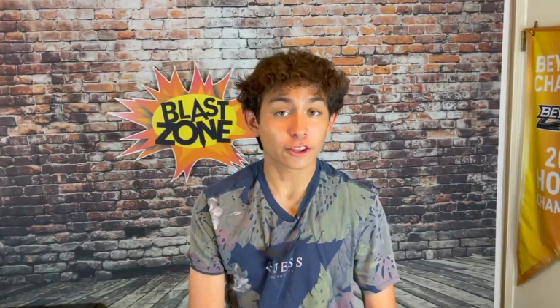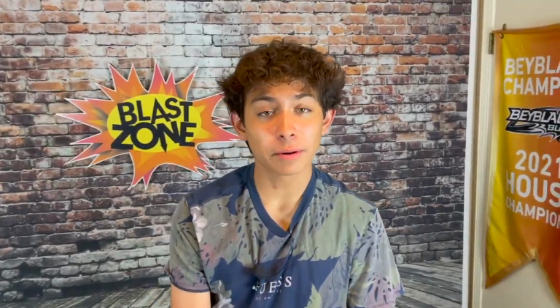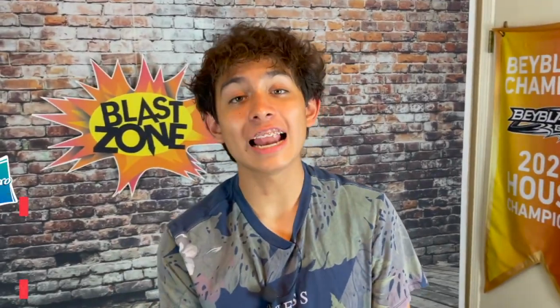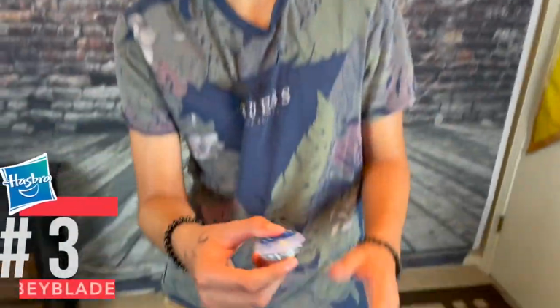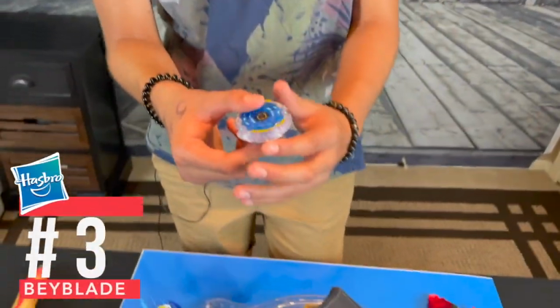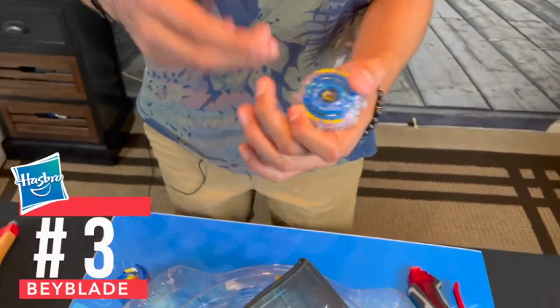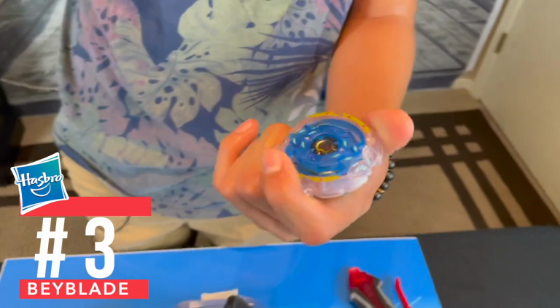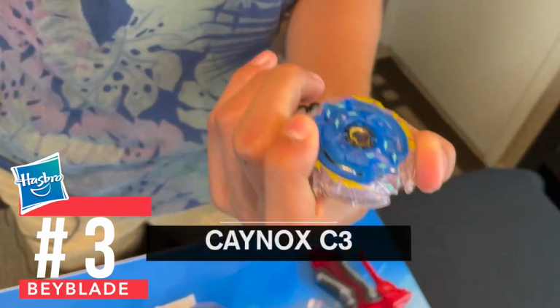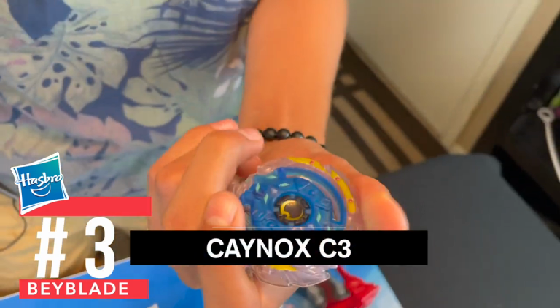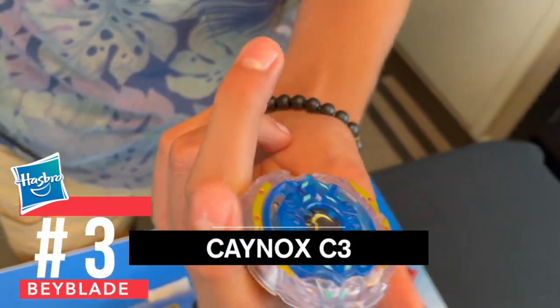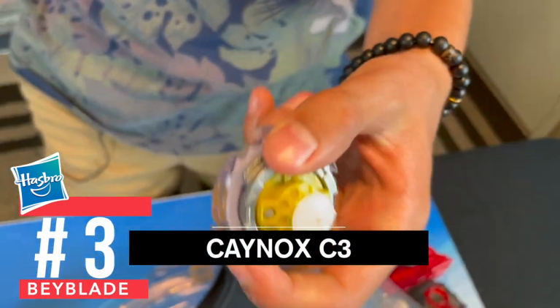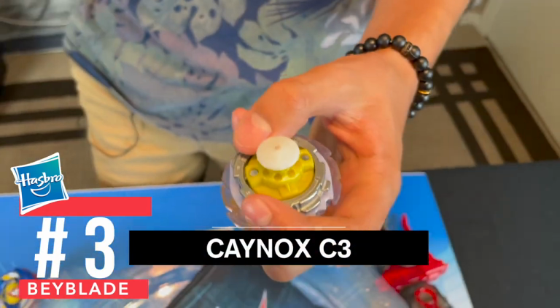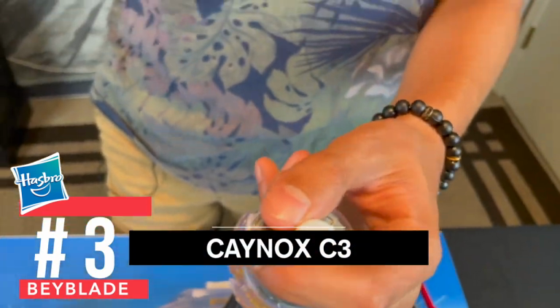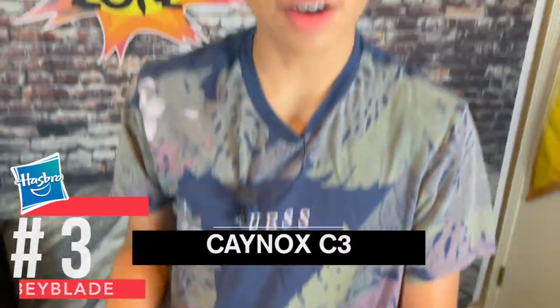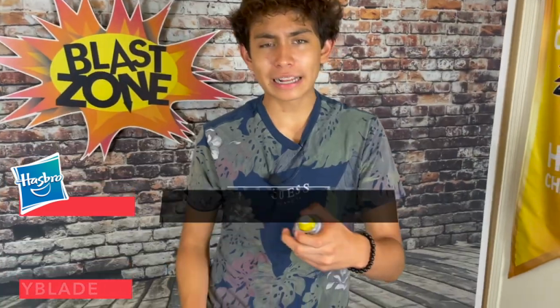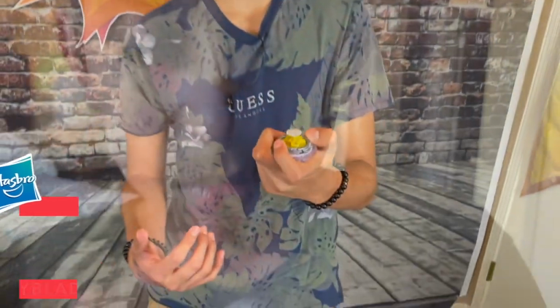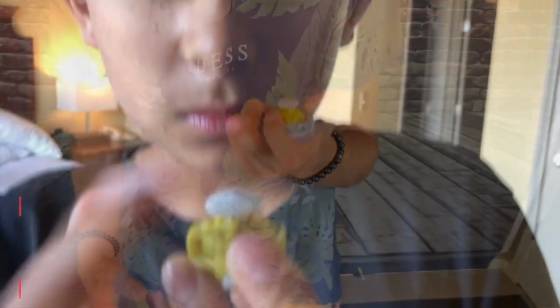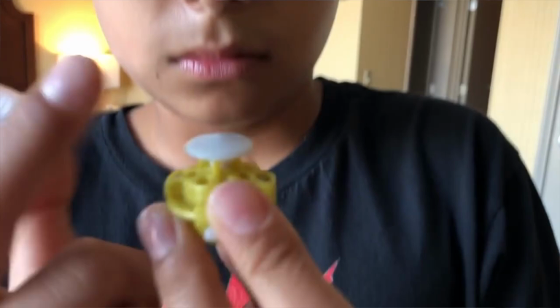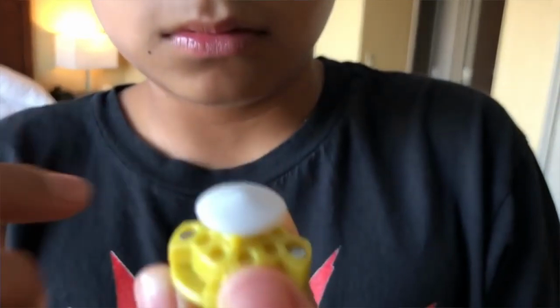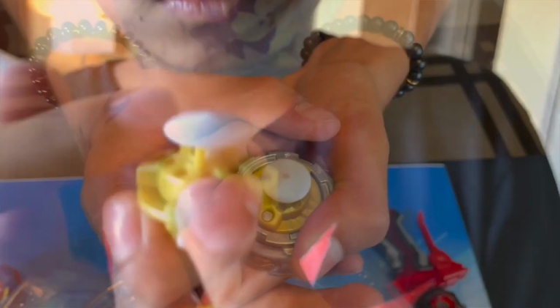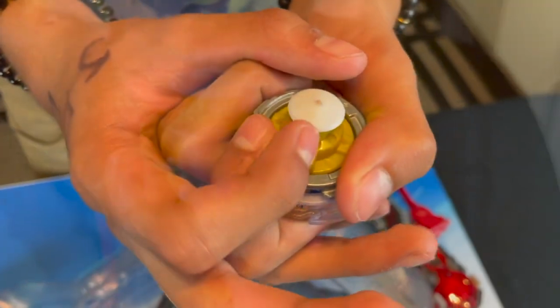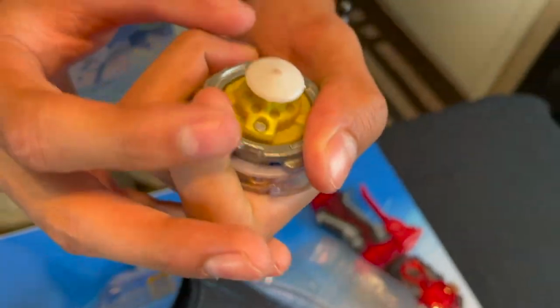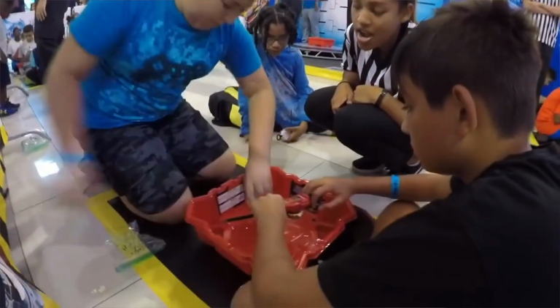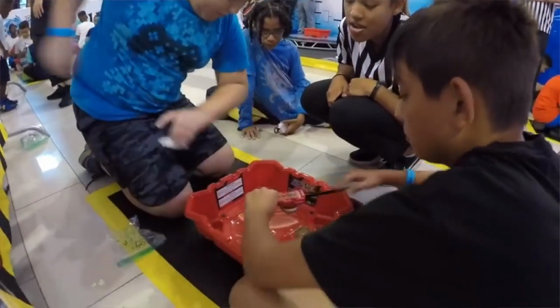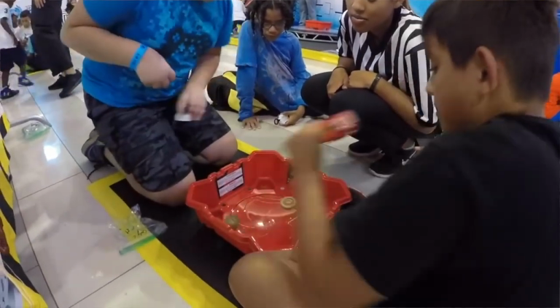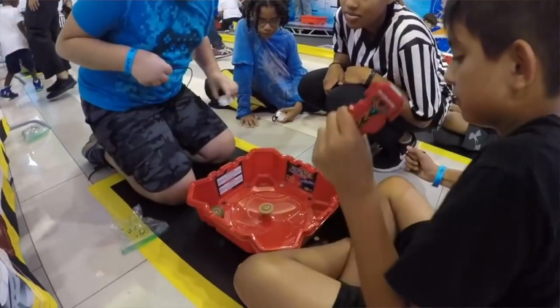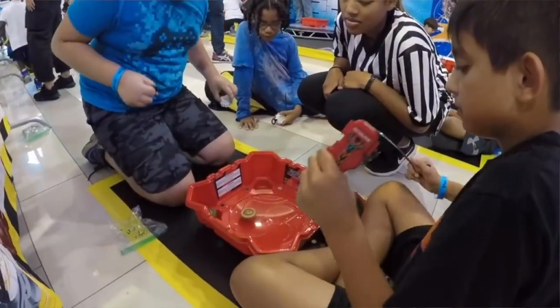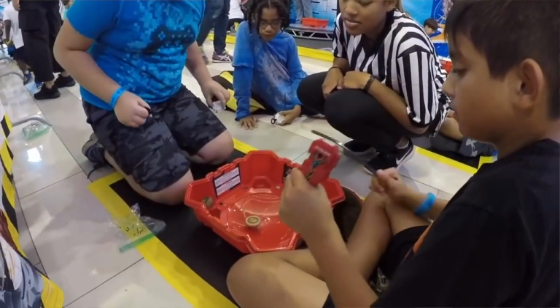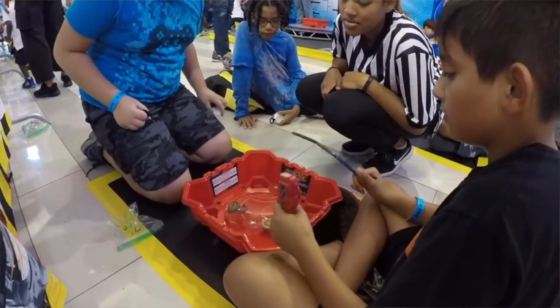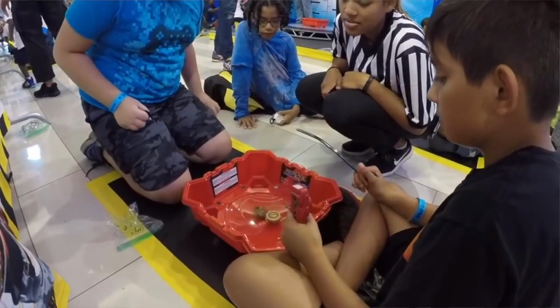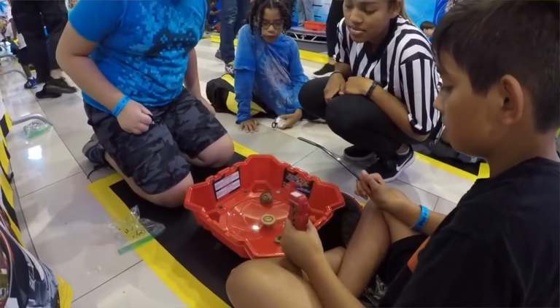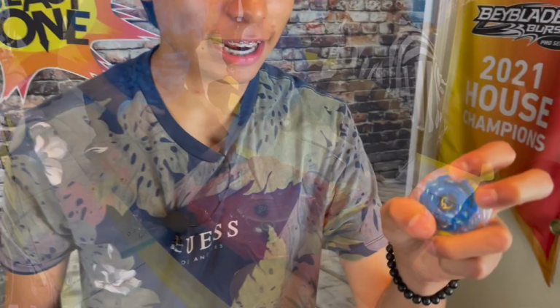The third Beyblade we got is Kanox C3. You guys may be wondering why I chose this, but it's because of the bearing drive. When I did World Cup, I actually used this bearing drive and it did help me get past close to the finals. That is exactly why I chose Kanox.